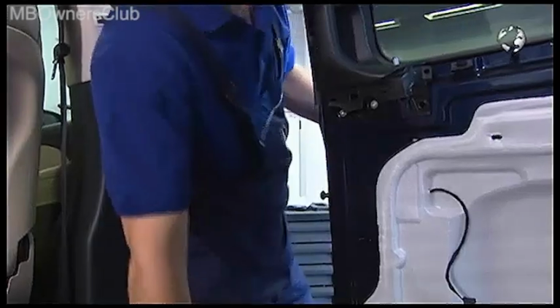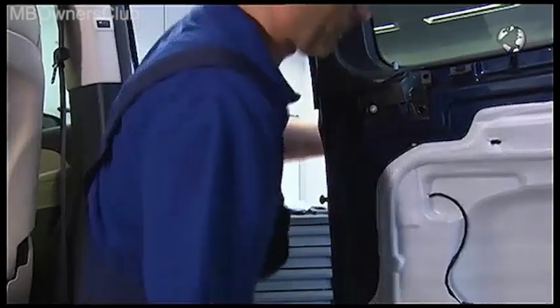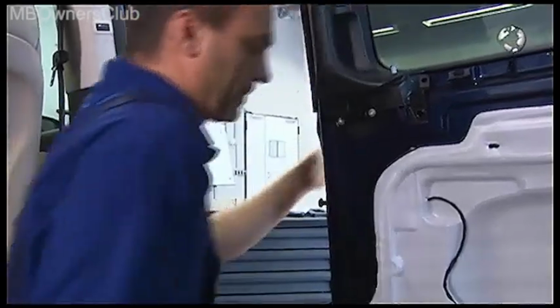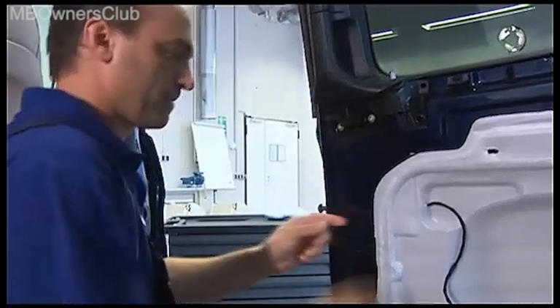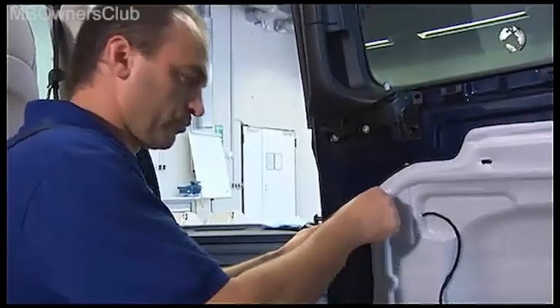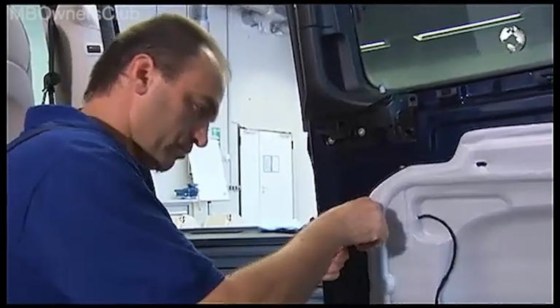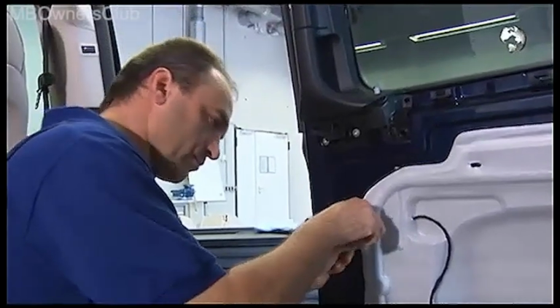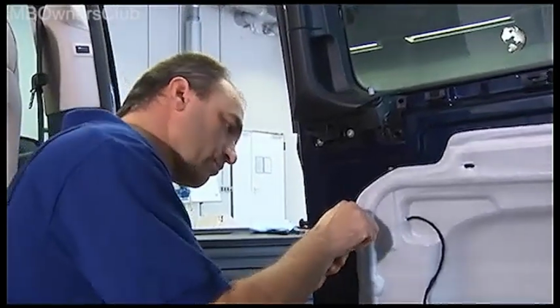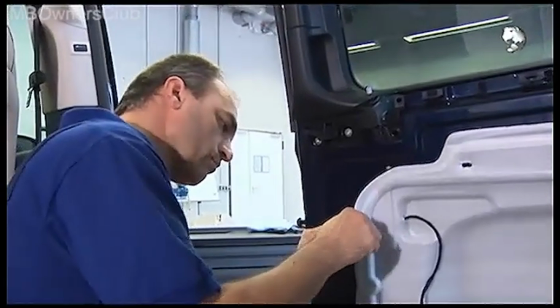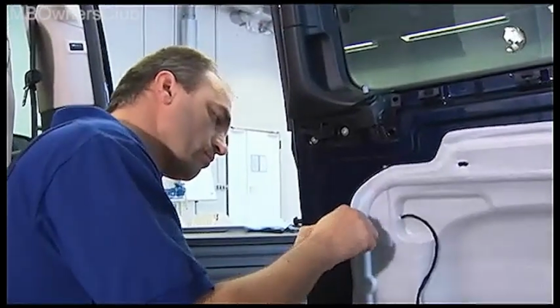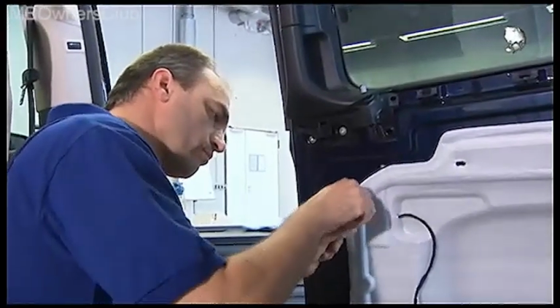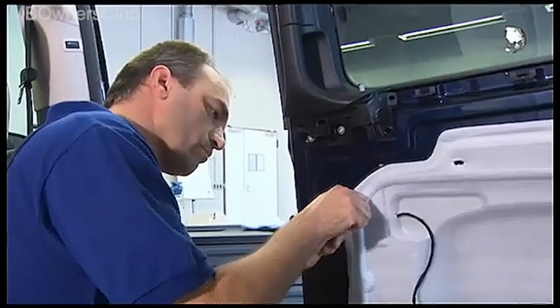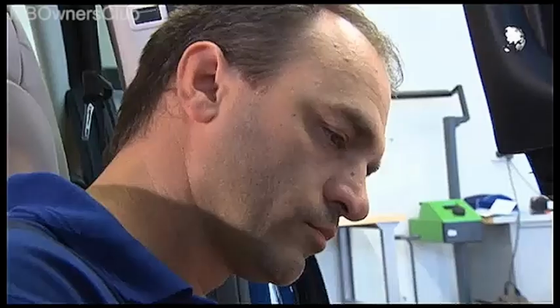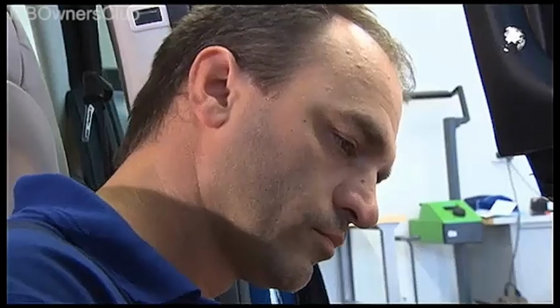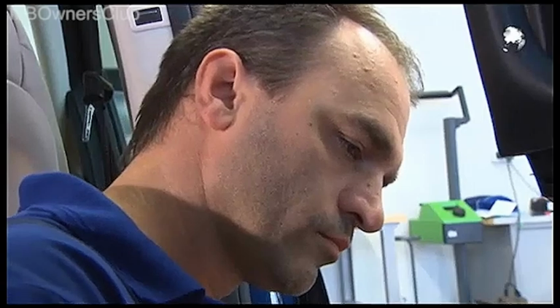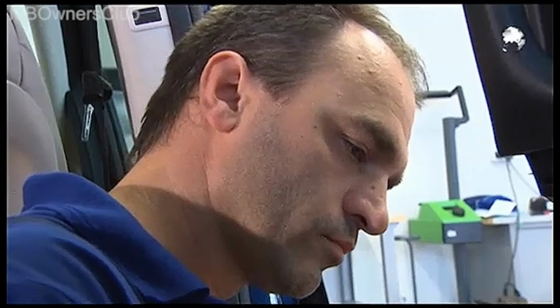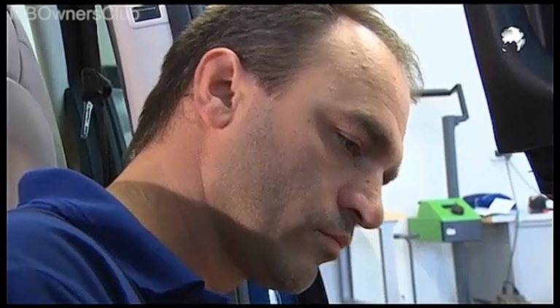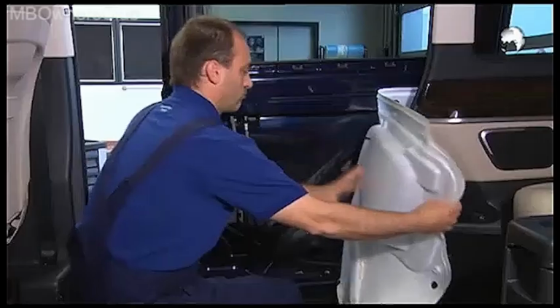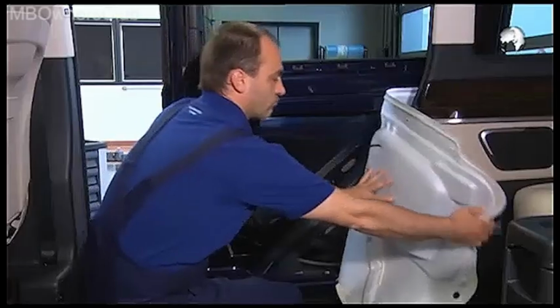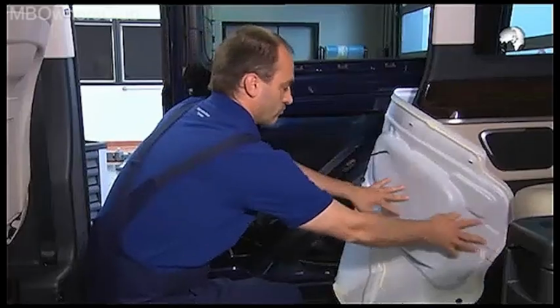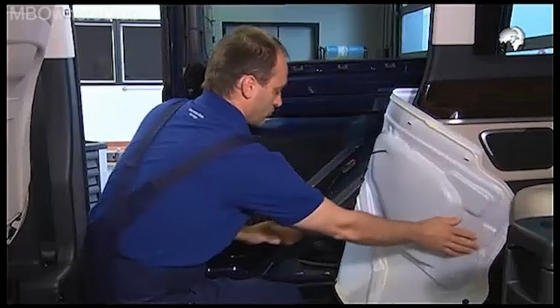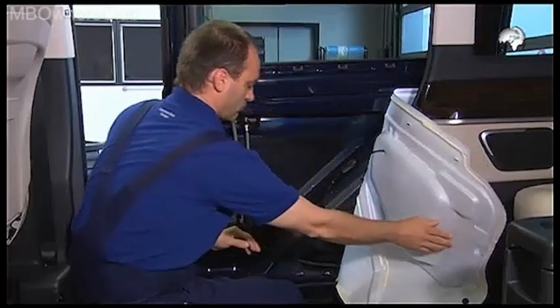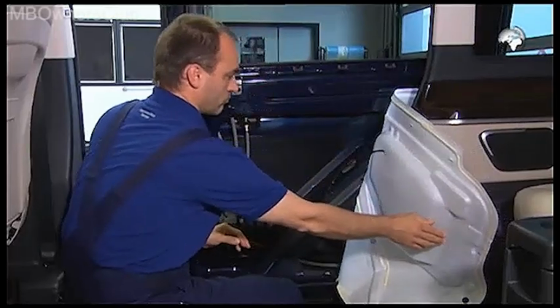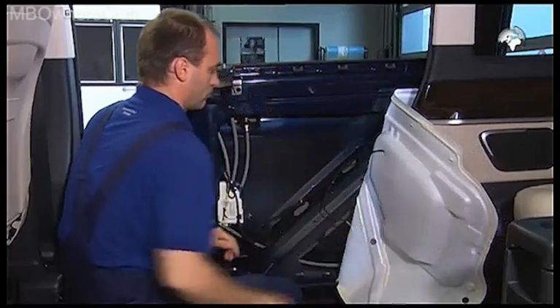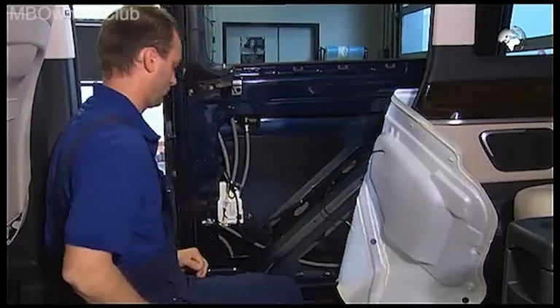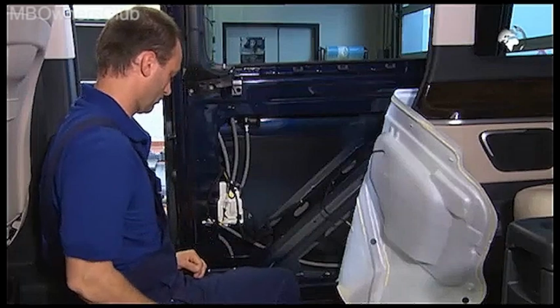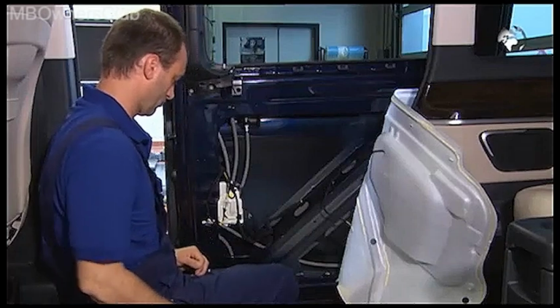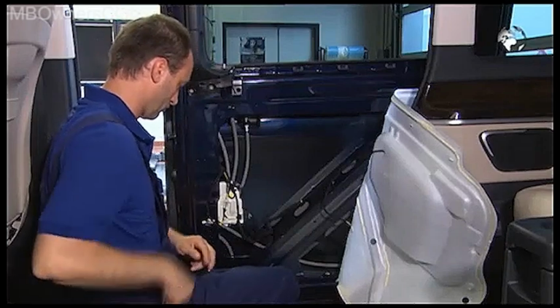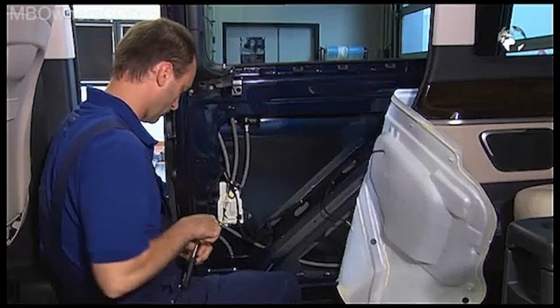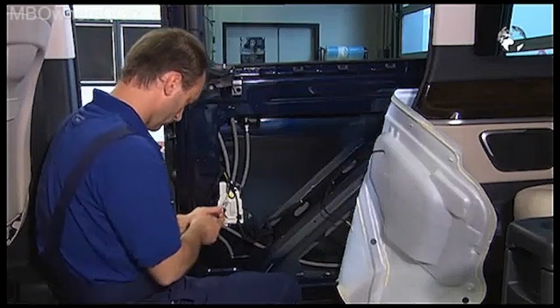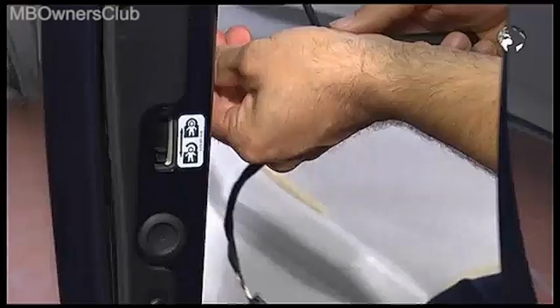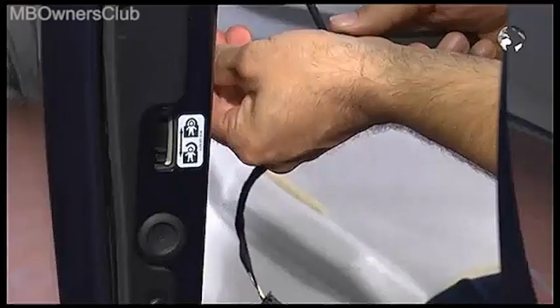Under the lining is the door foil. Undo it gently until you get to the electrical control unit. It's secured with two screws which you undo.